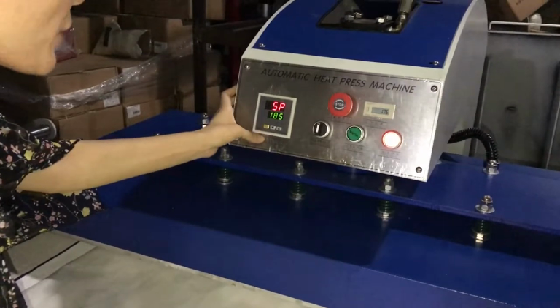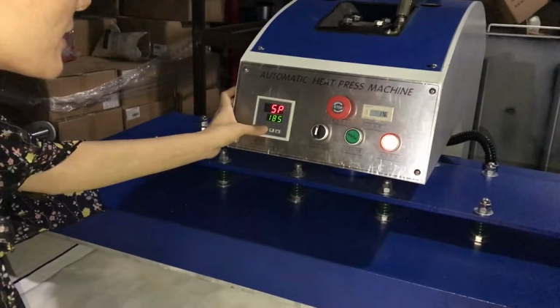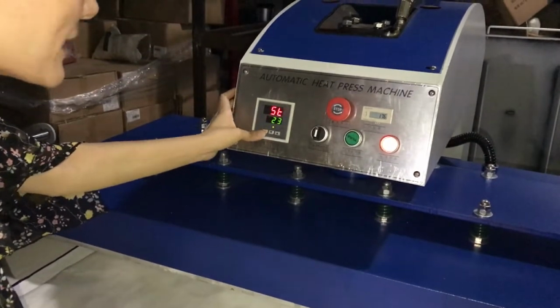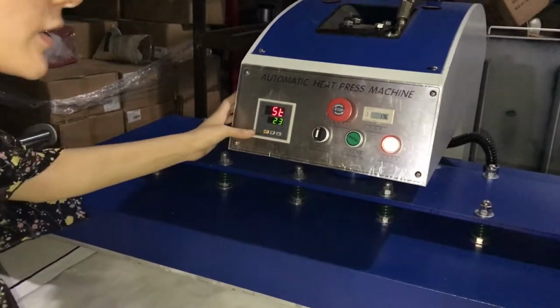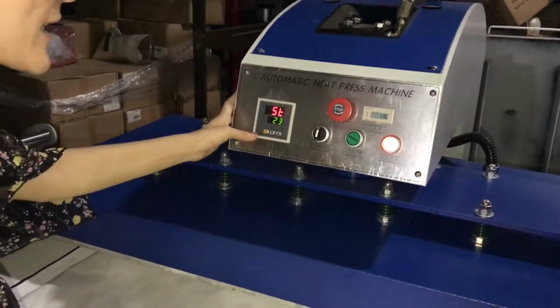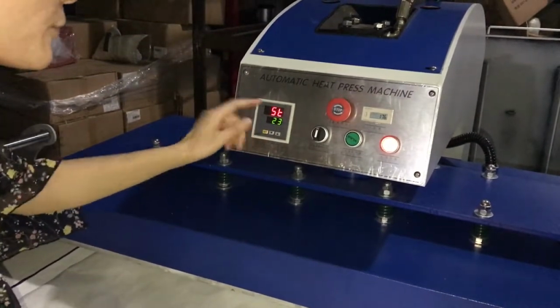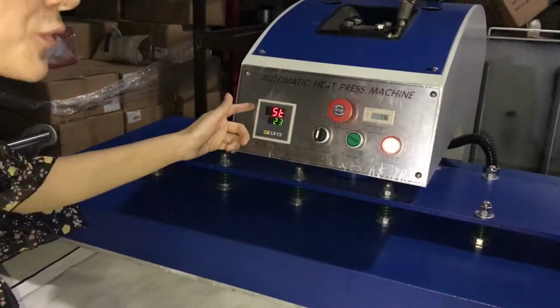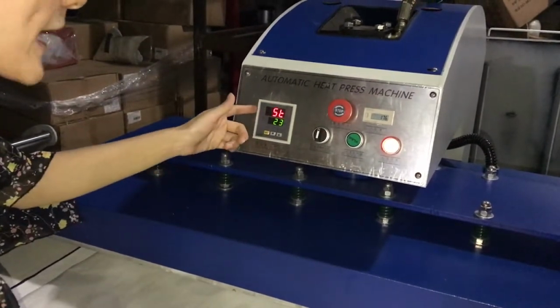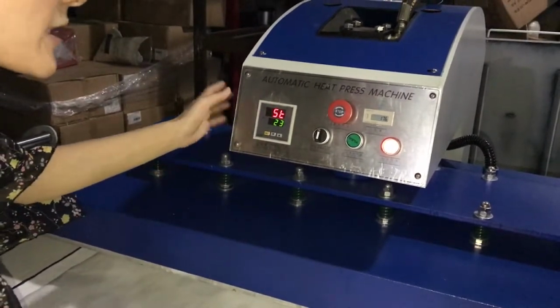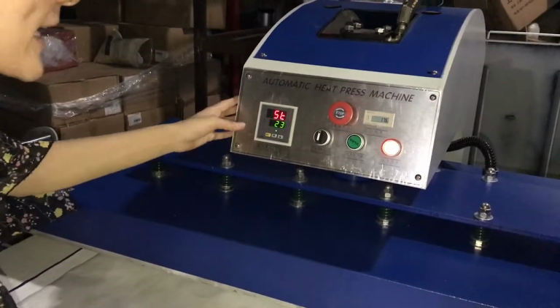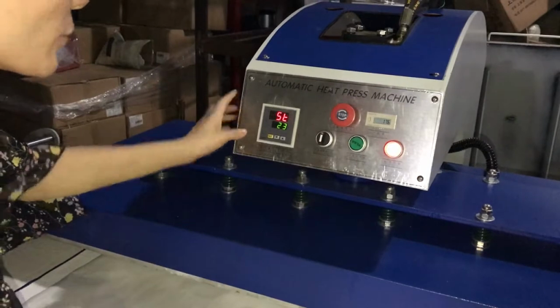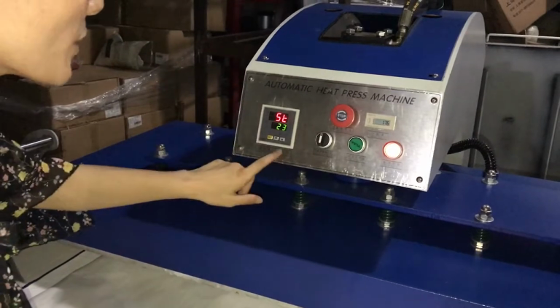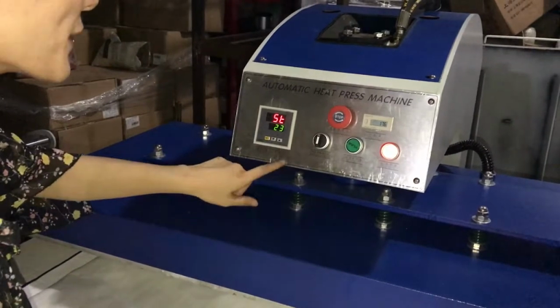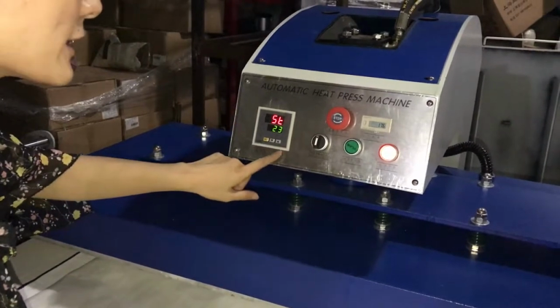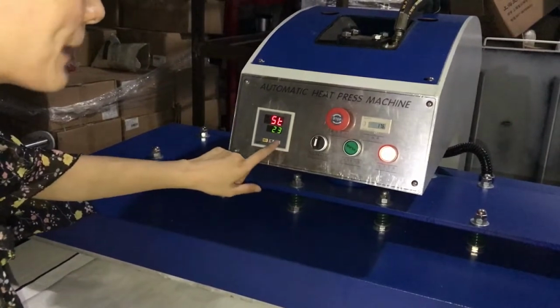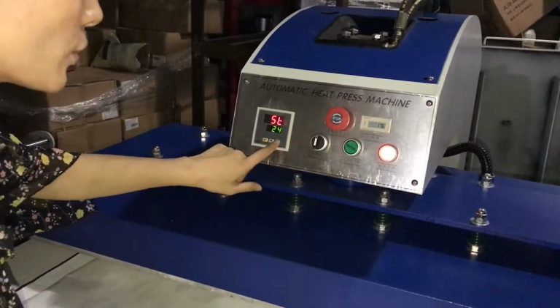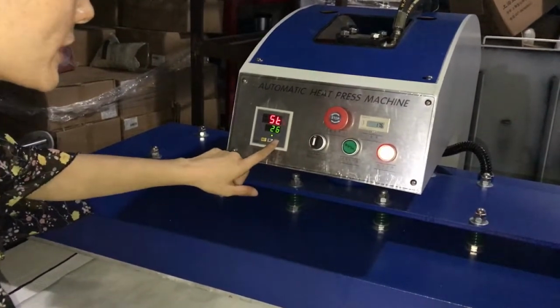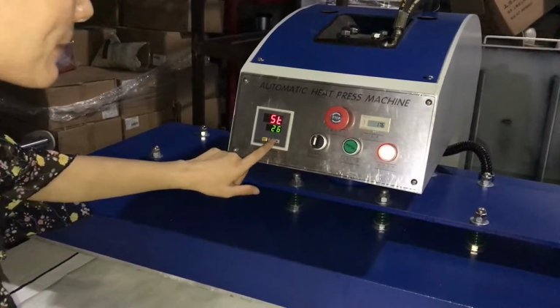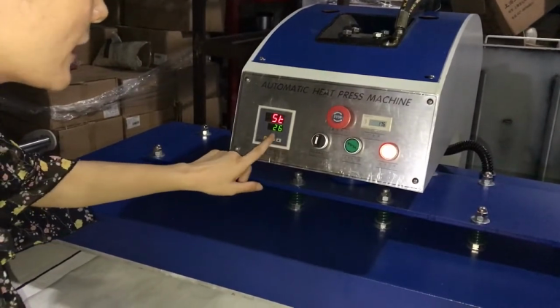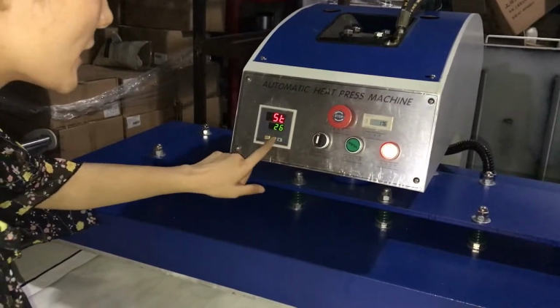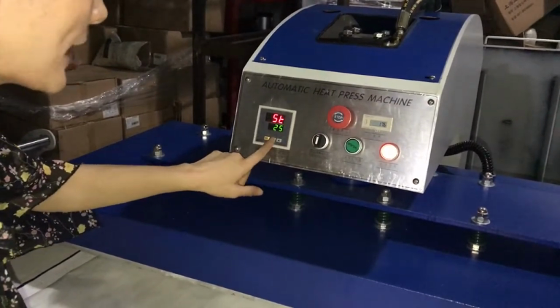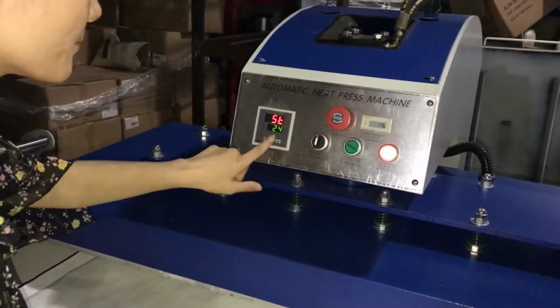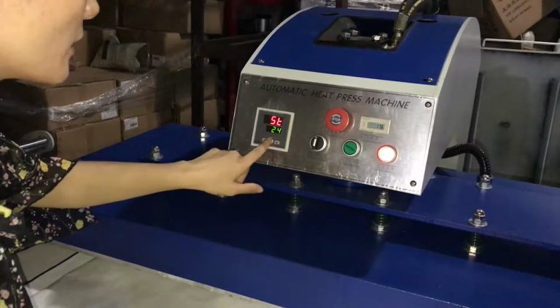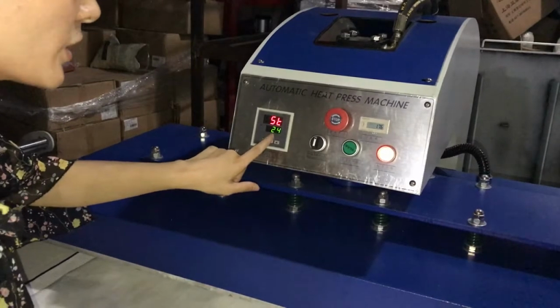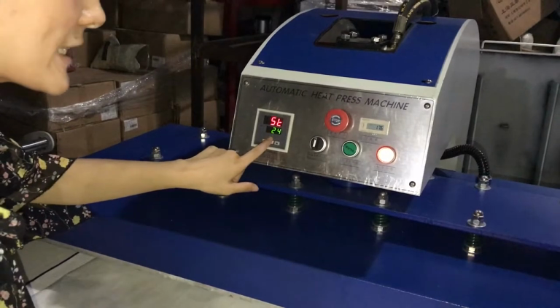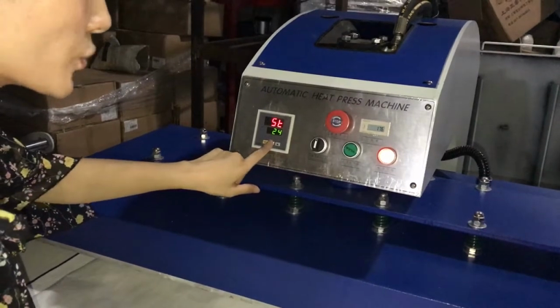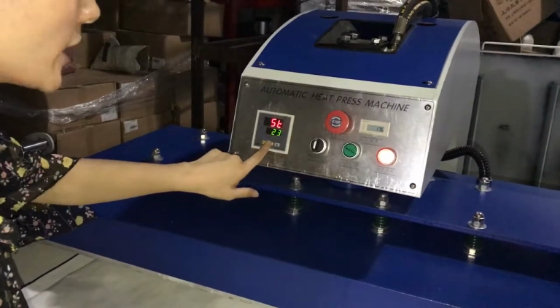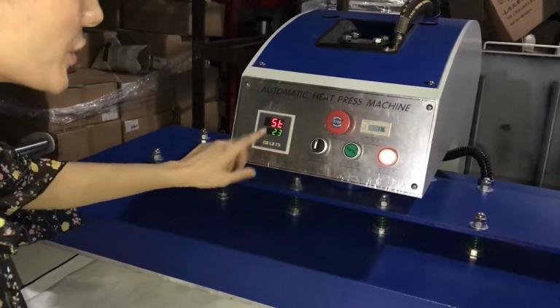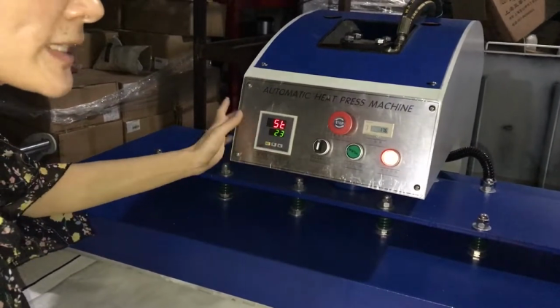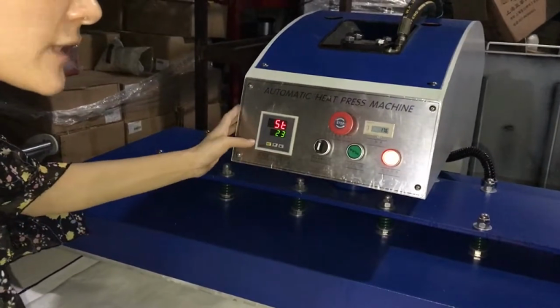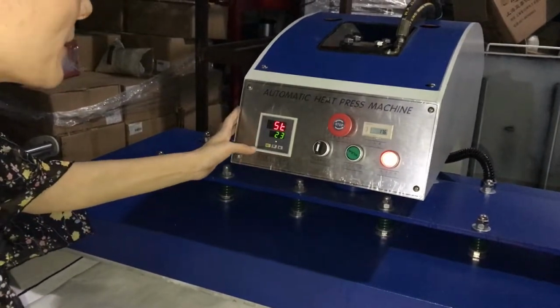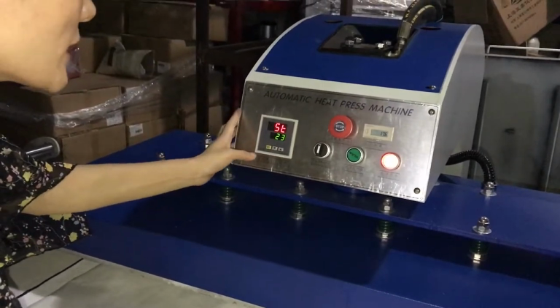And then press this button a second time. BOP reverse up means time setting mode. Now we can press the up arrow to increase time, down arrow to decrease time. Normally we set it to 23 seconds for sublimation transfer.